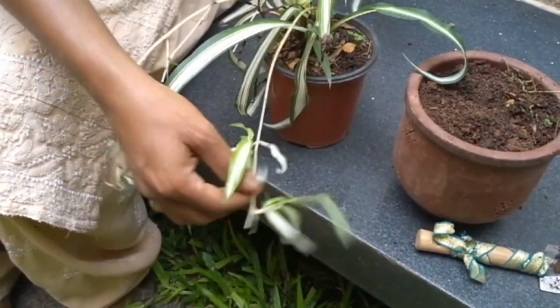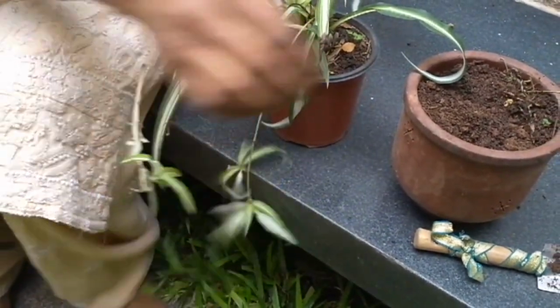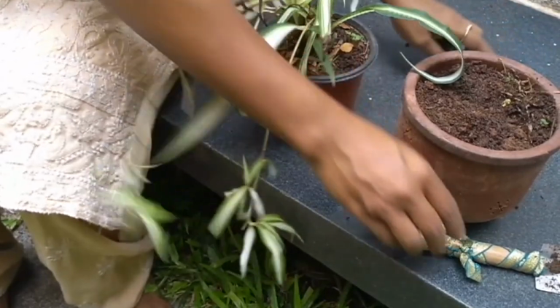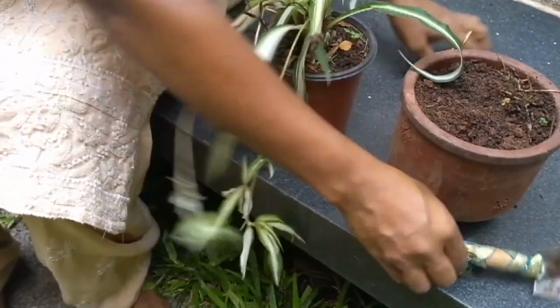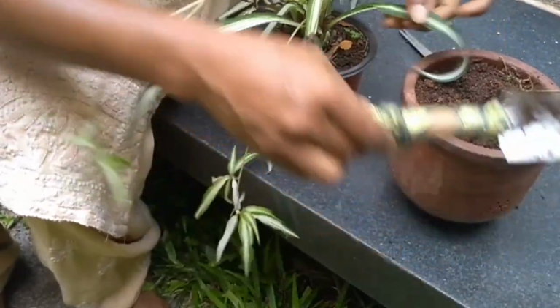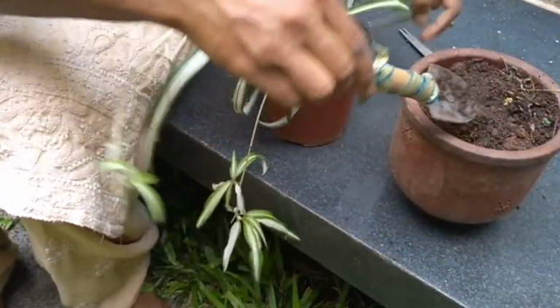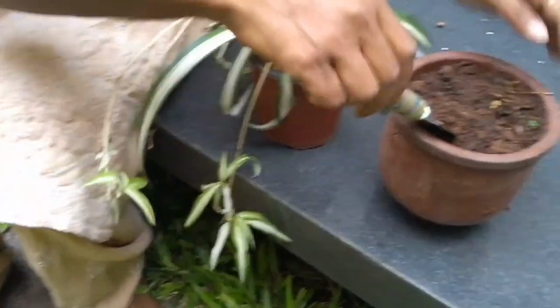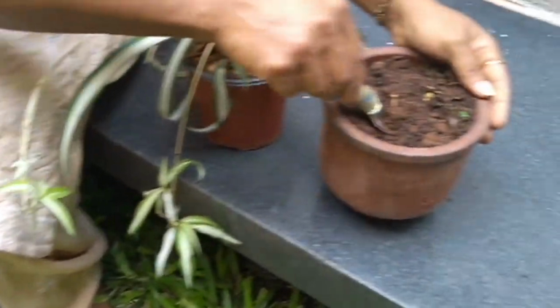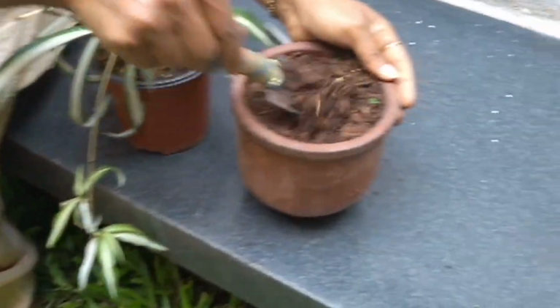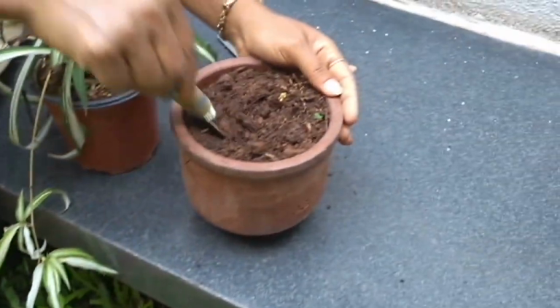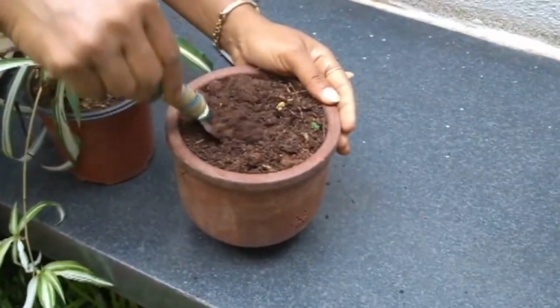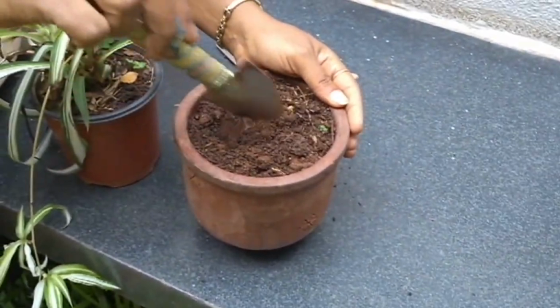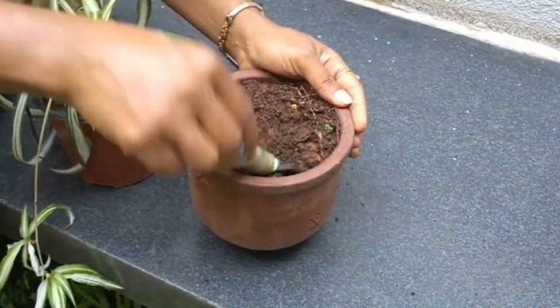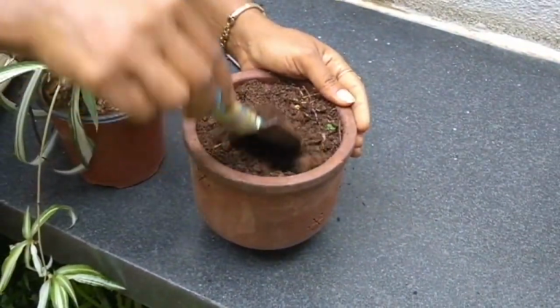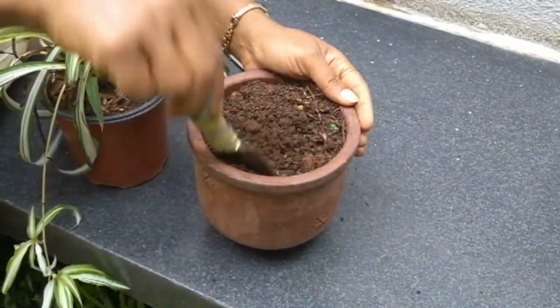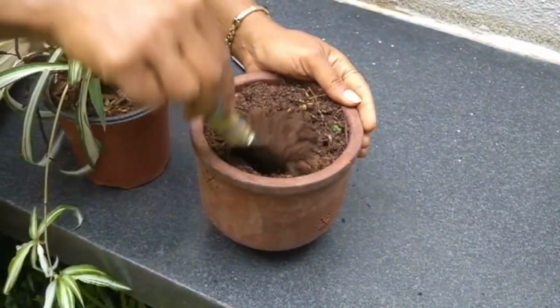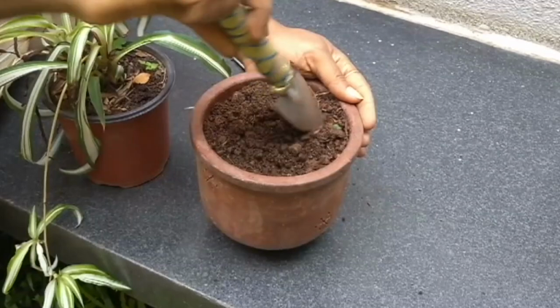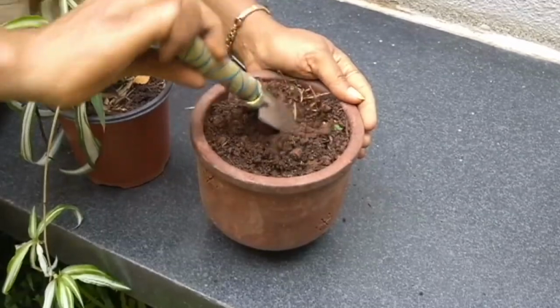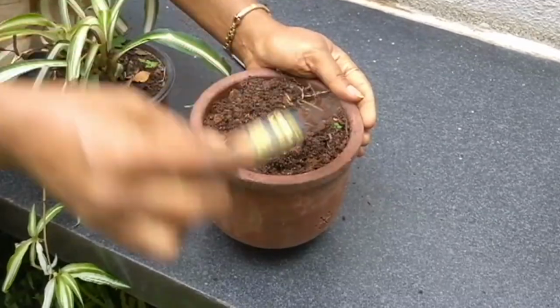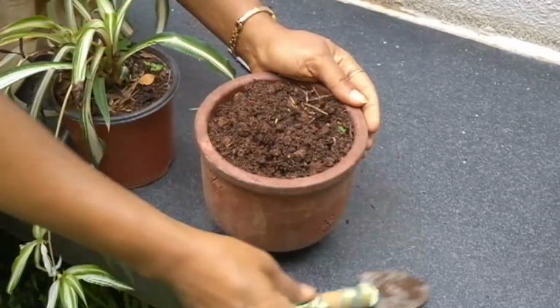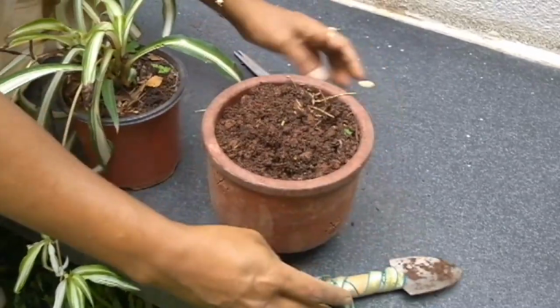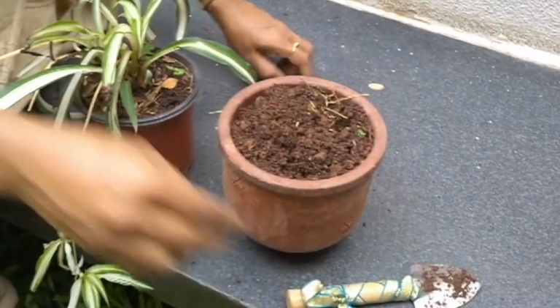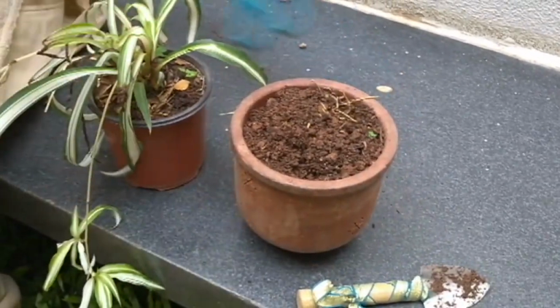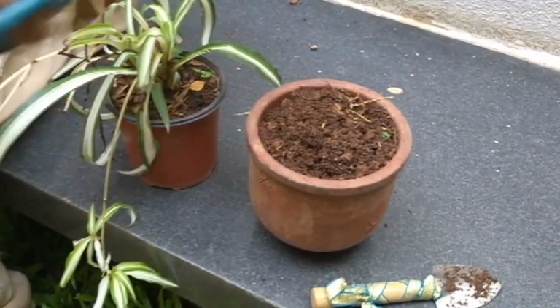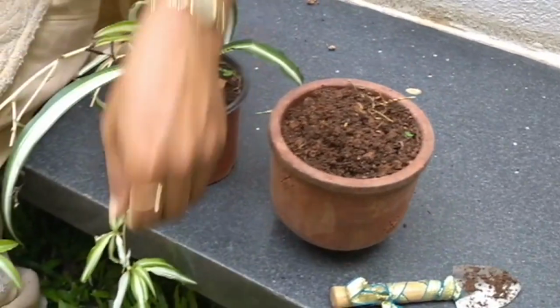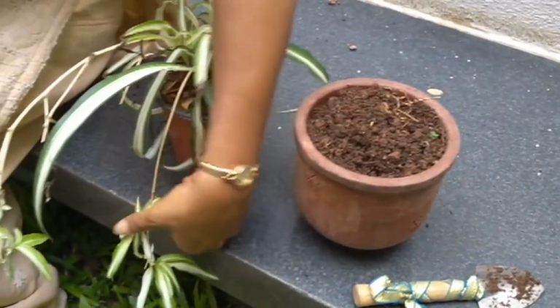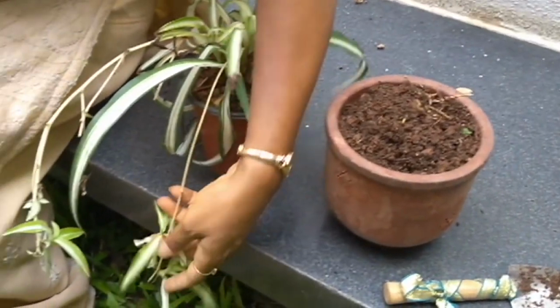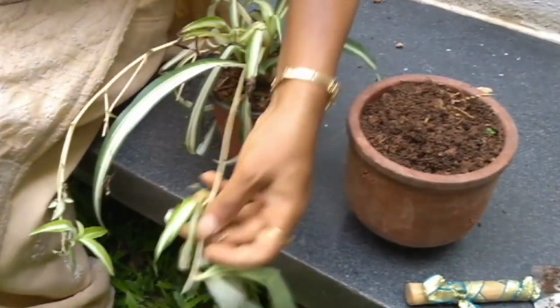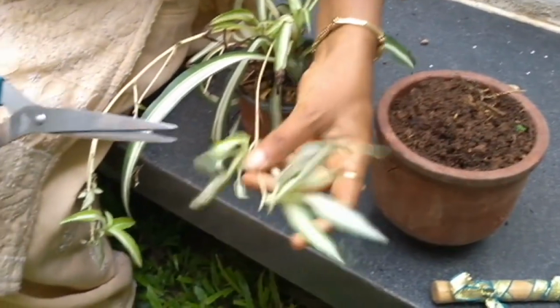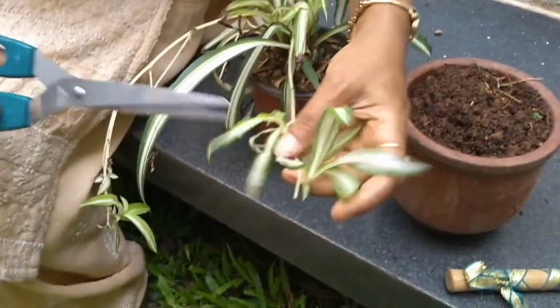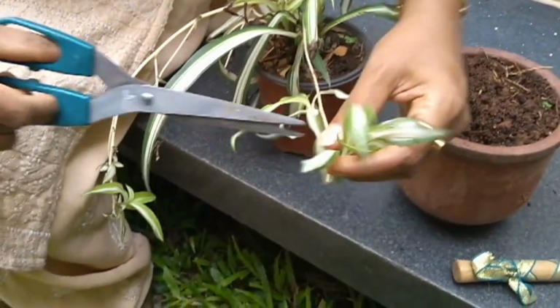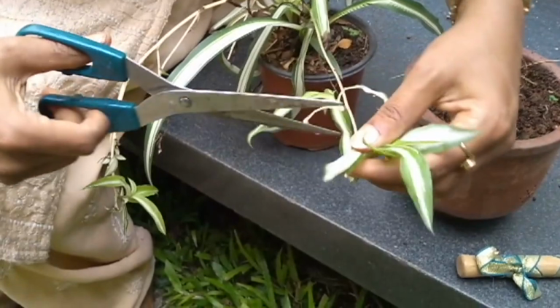I have a ready pot here. The soil is loose enough — it should be this loose. Then you just cut one end of this.